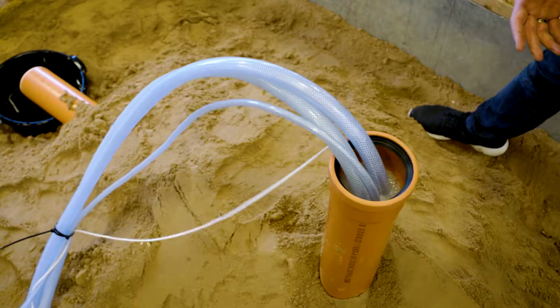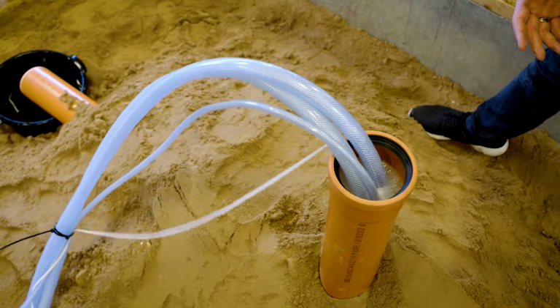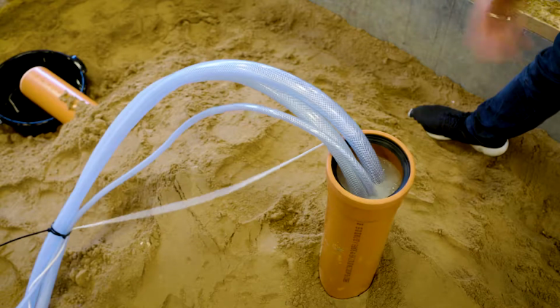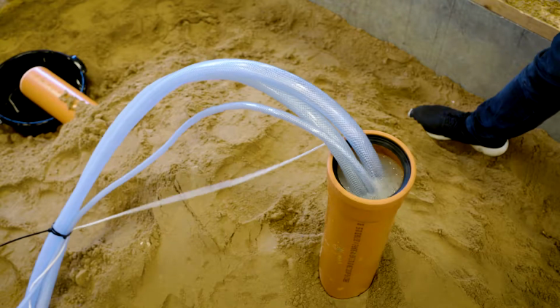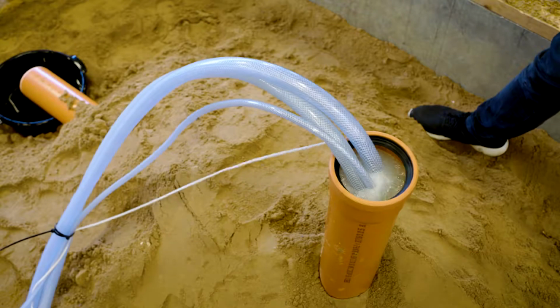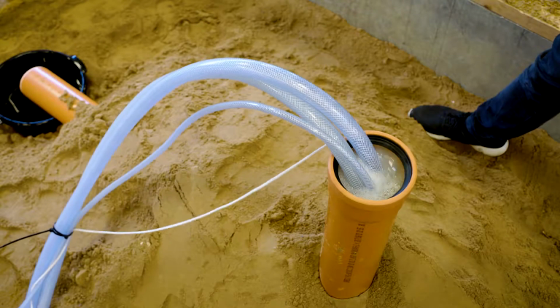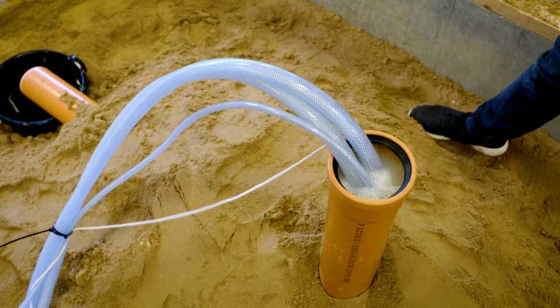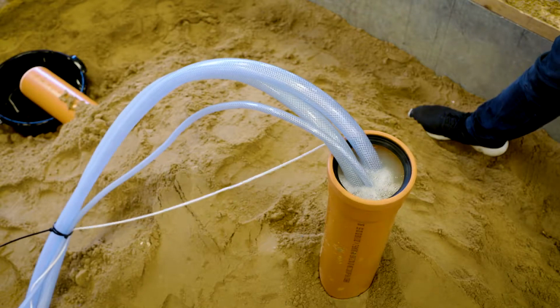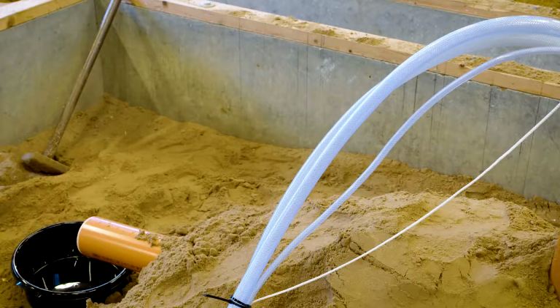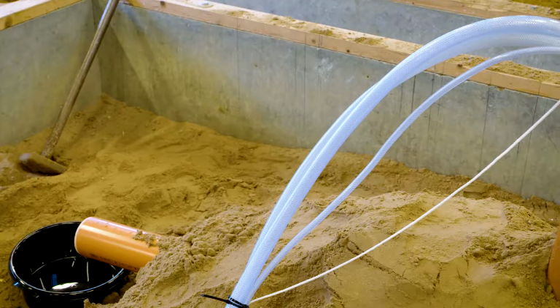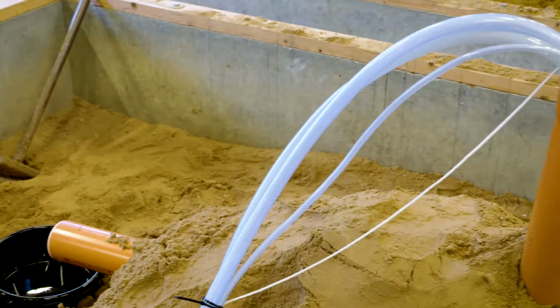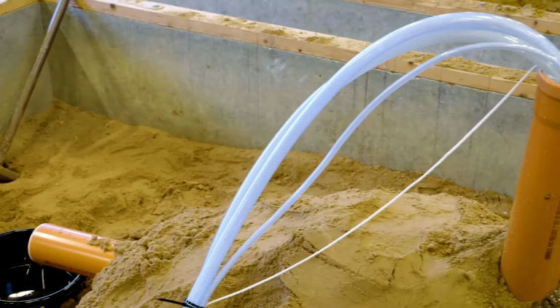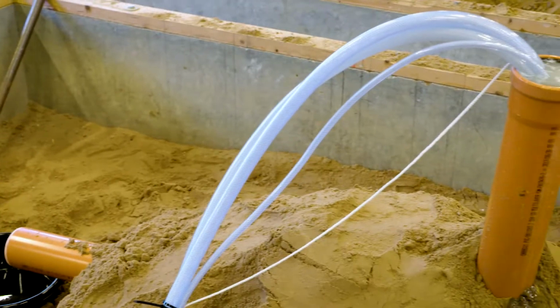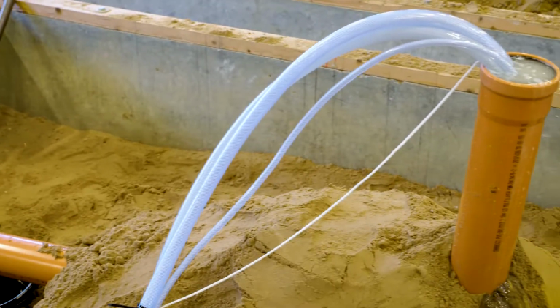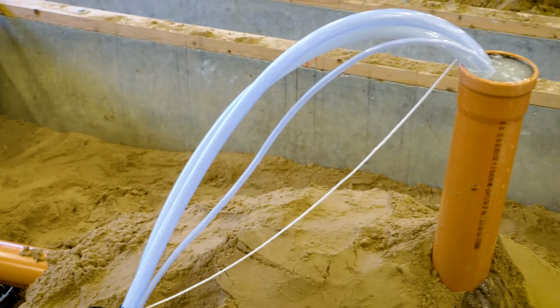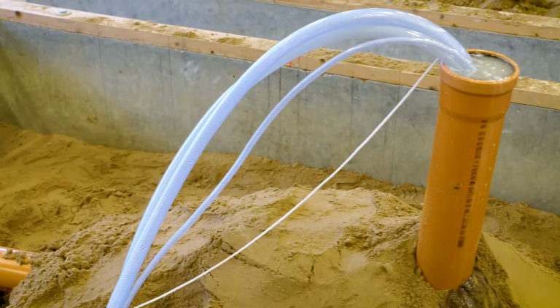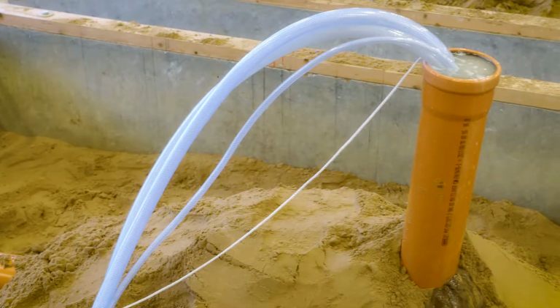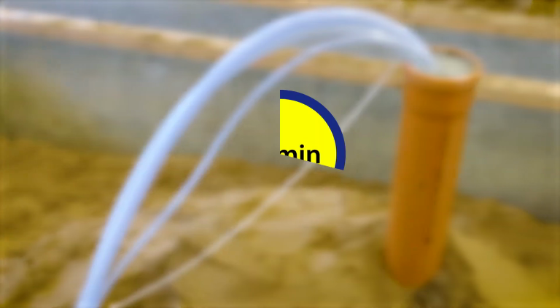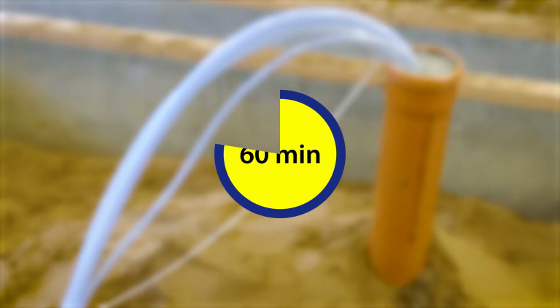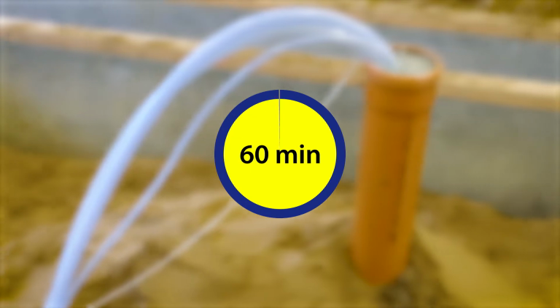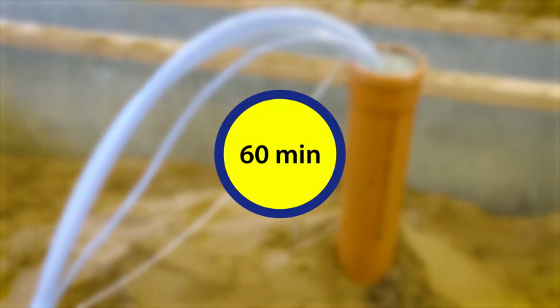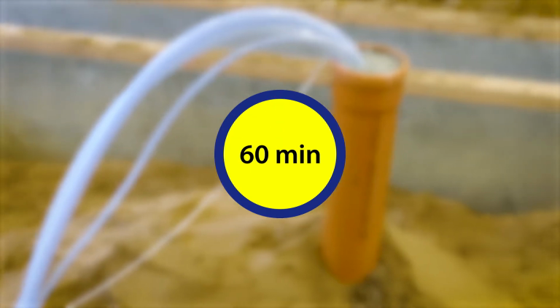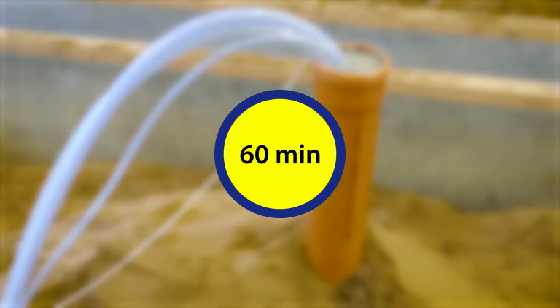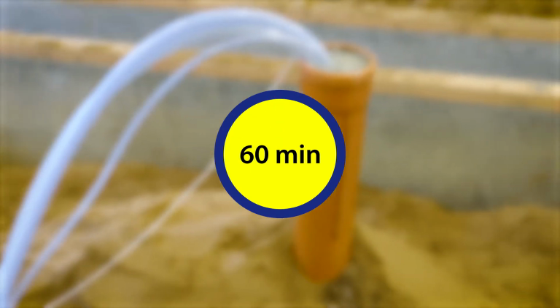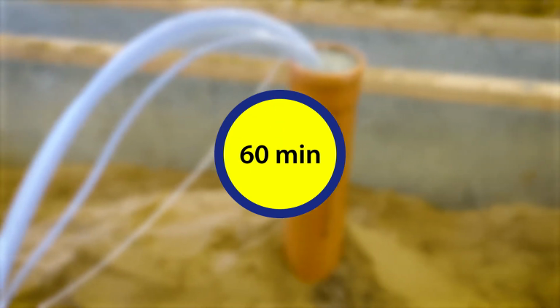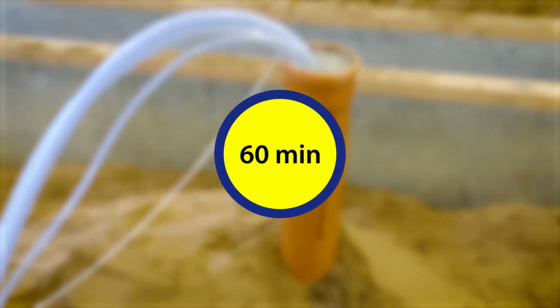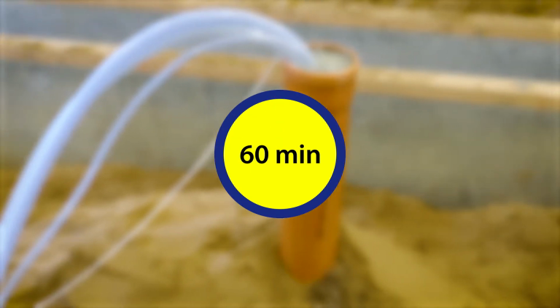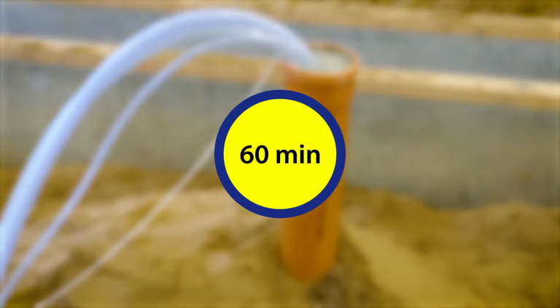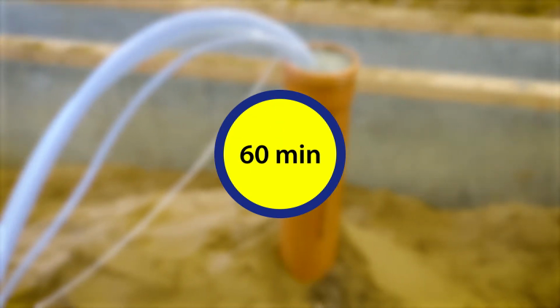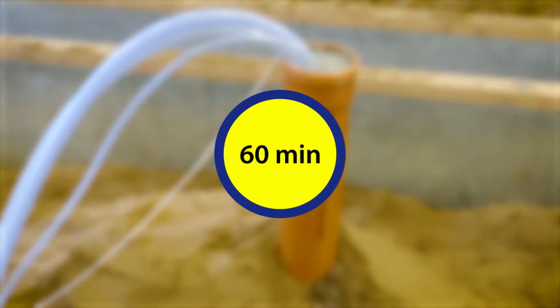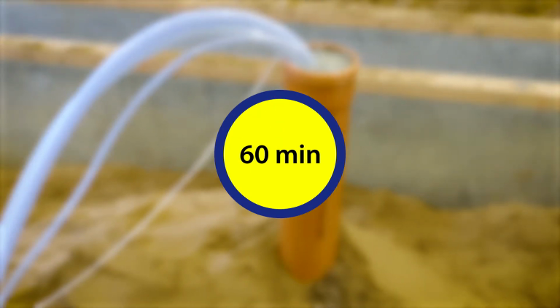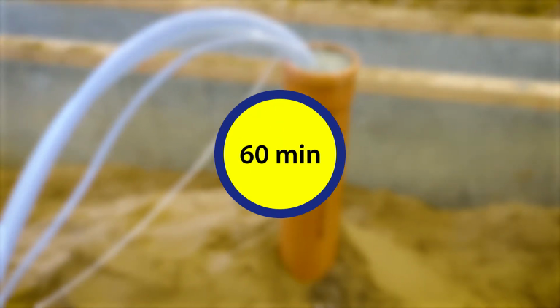Completely fill the section of sewer pipe that needs to be sealed with multi-seal sewer and let it remain in the sewer pipe for one hour. It may be necessary to top up.